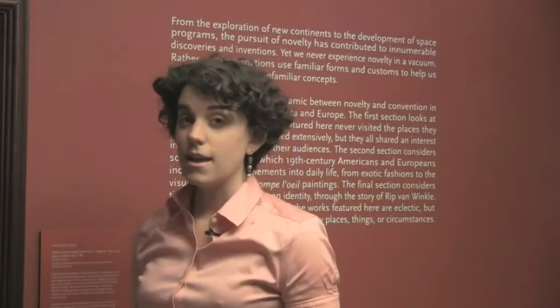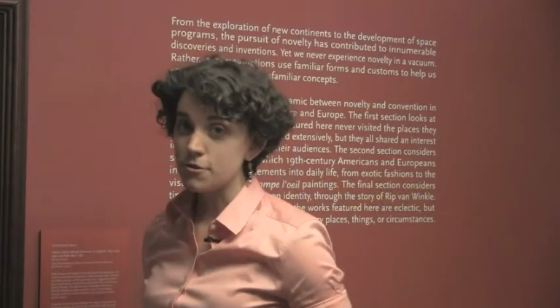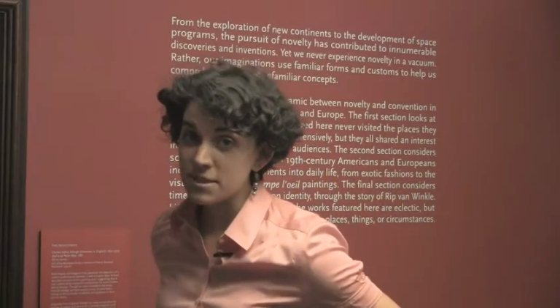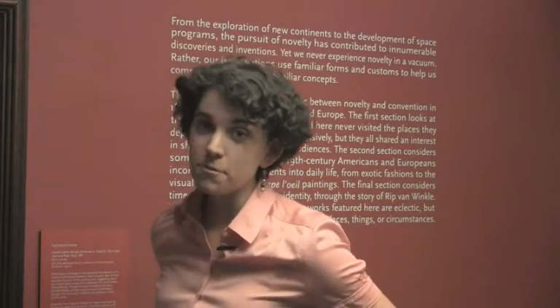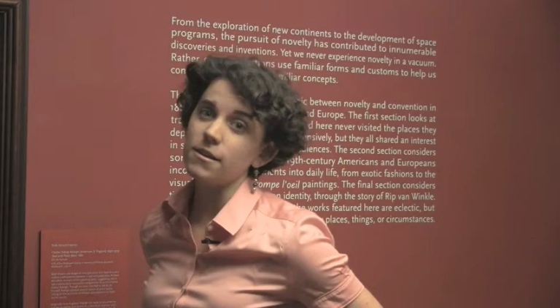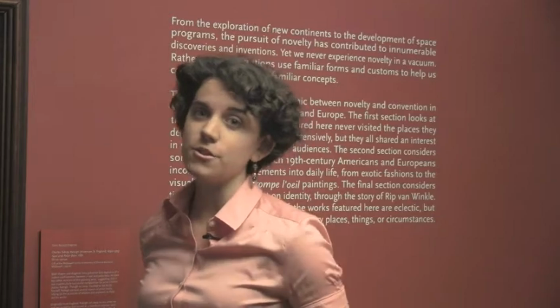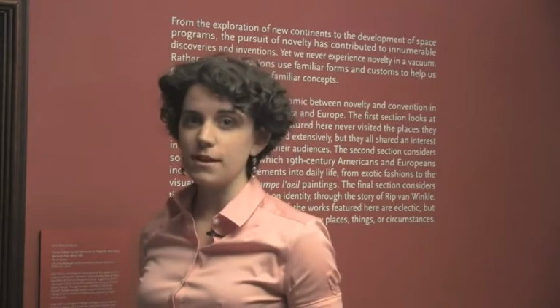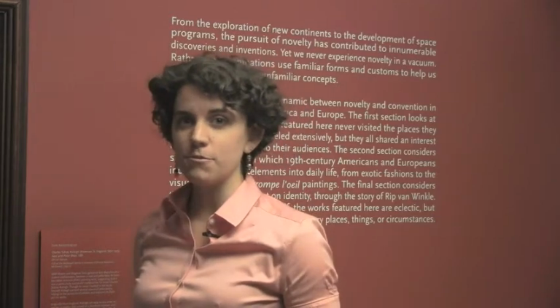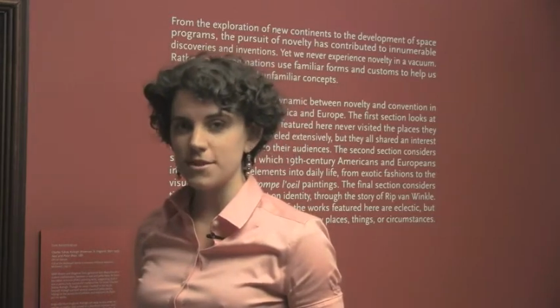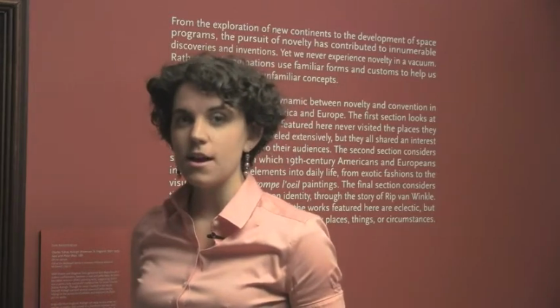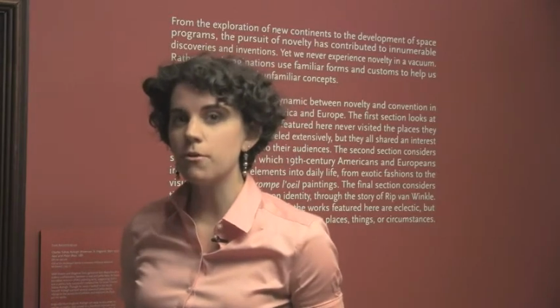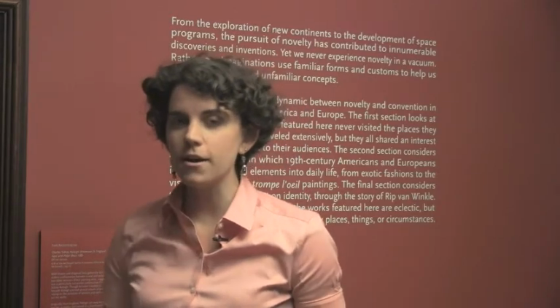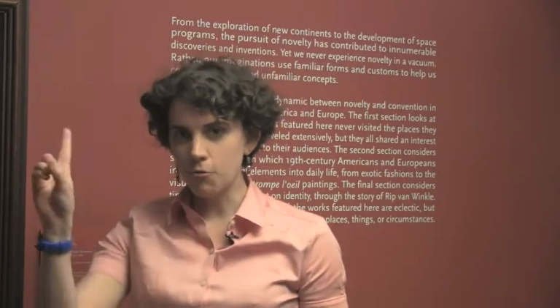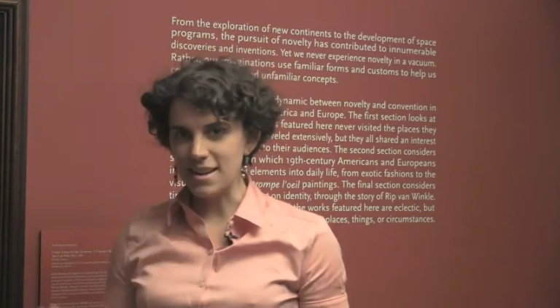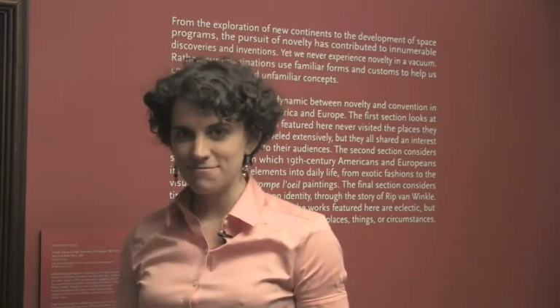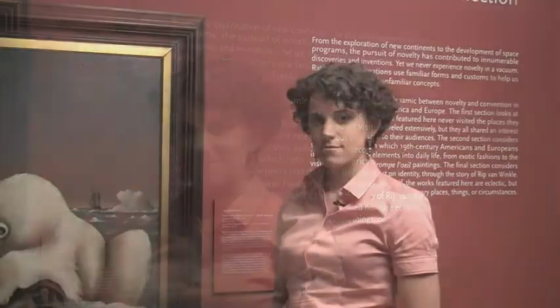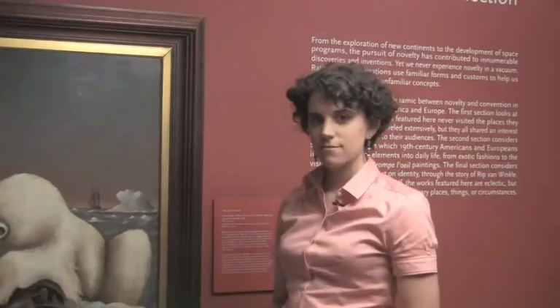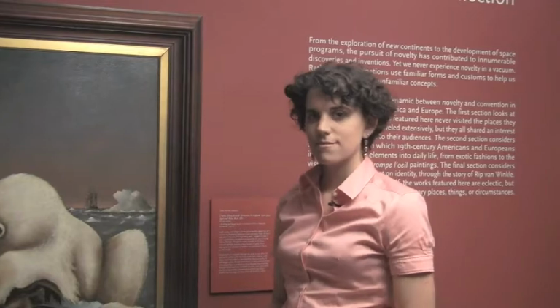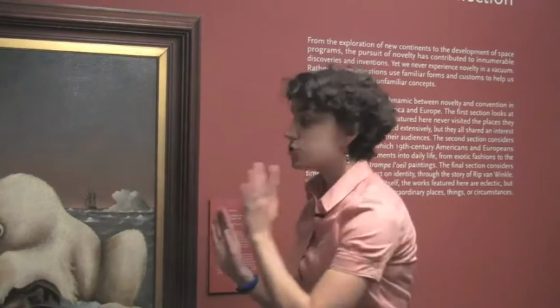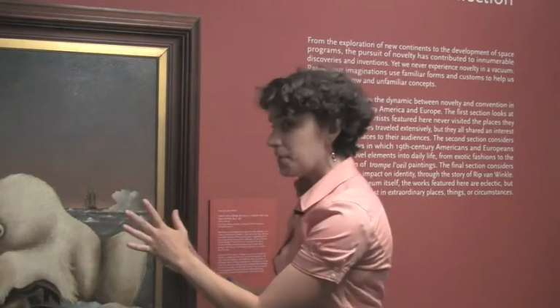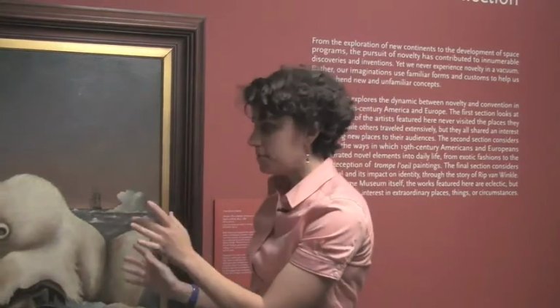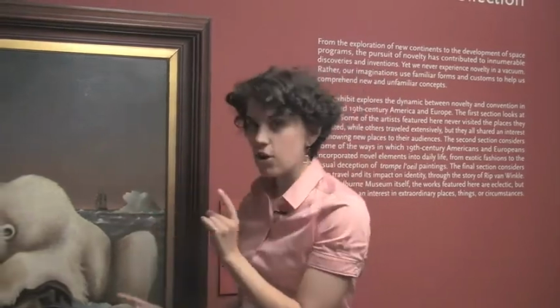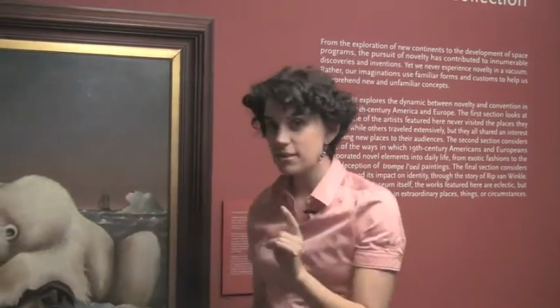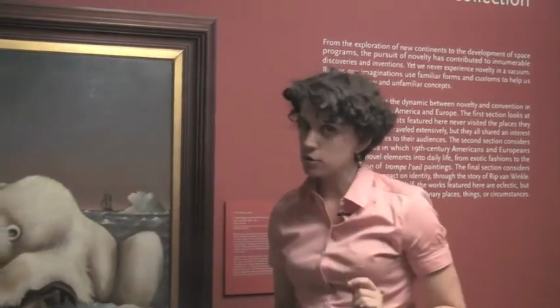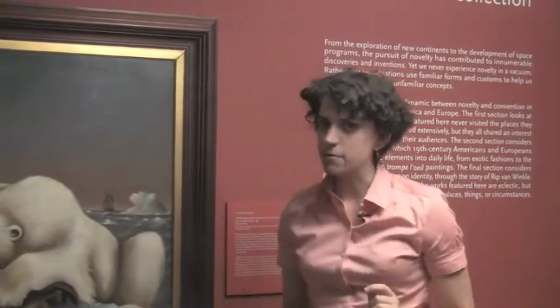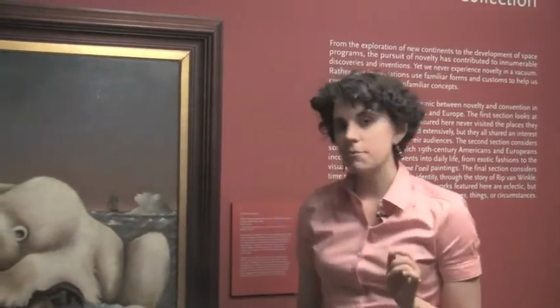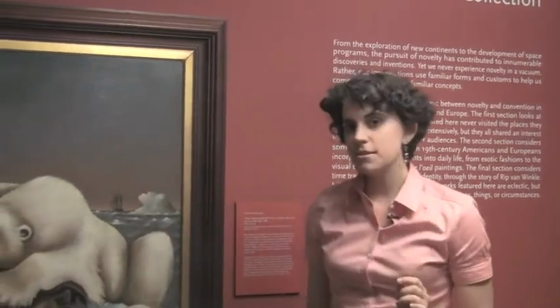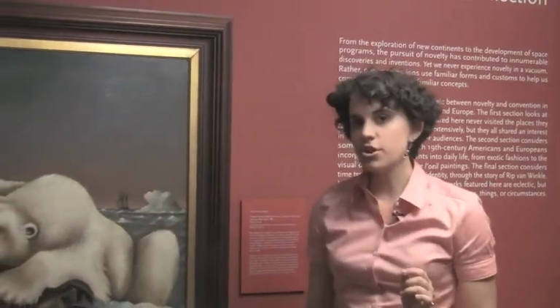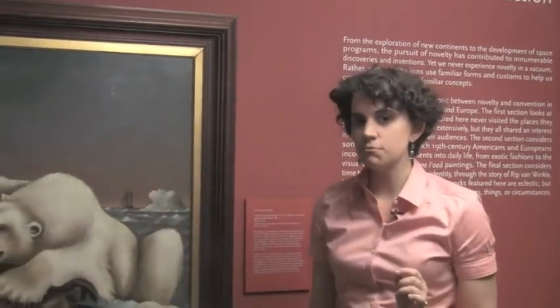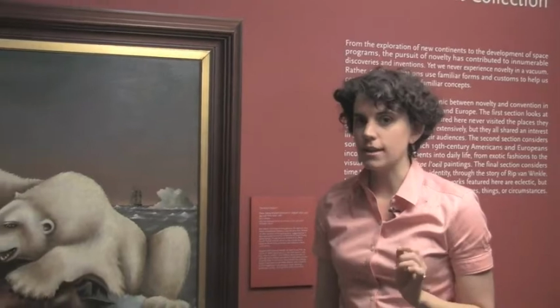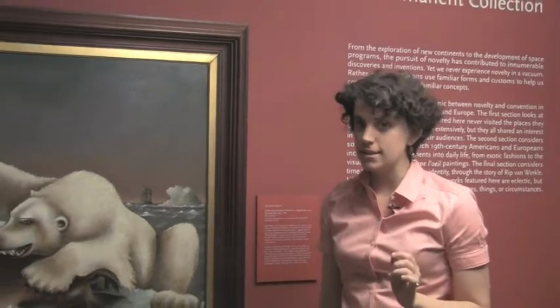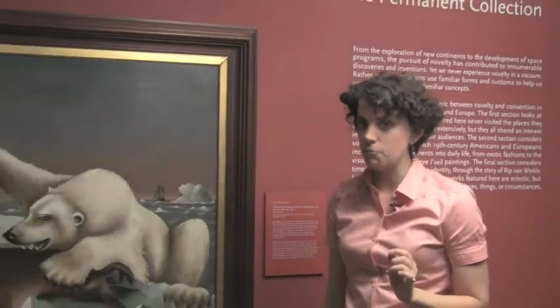Hello, I'm Sarah Woodbury, Curatorial Fellow at Shelburne Museum. One work of art, one minute. This painting is called Seal and Polar Bear and was painted by Charles S. Raleigh in 1881.